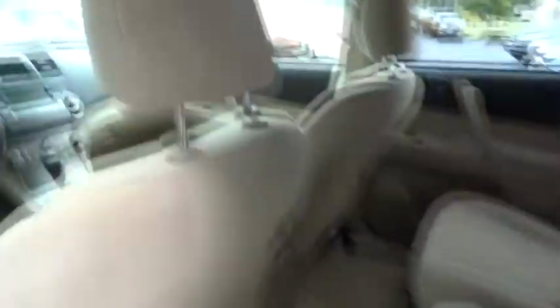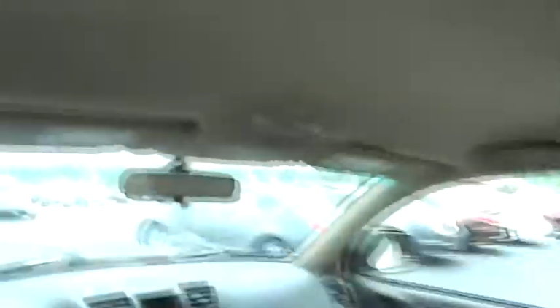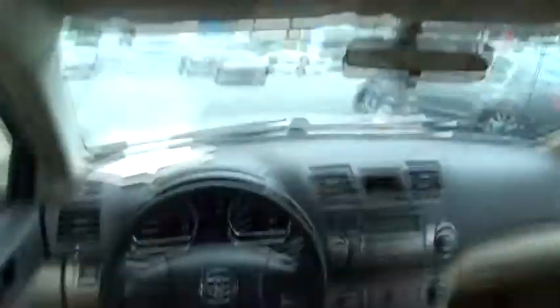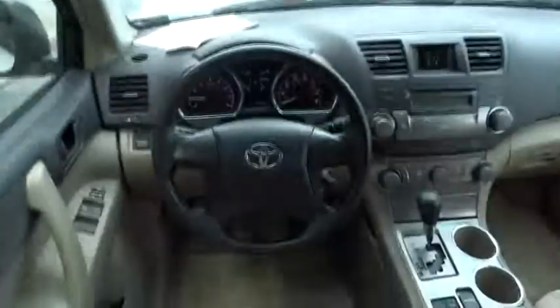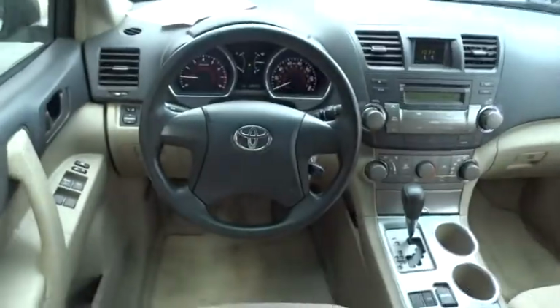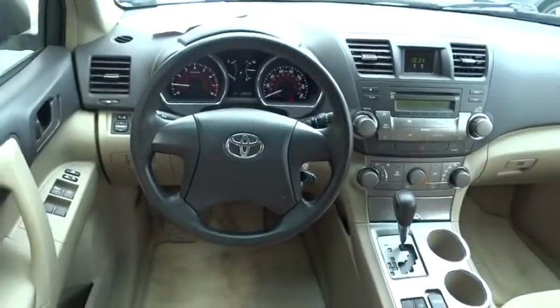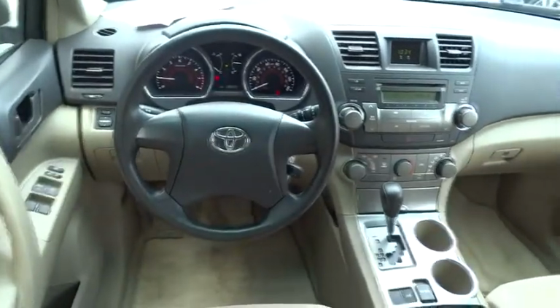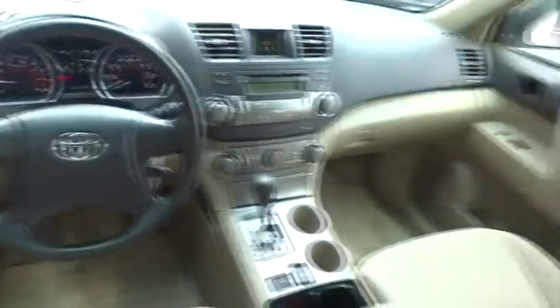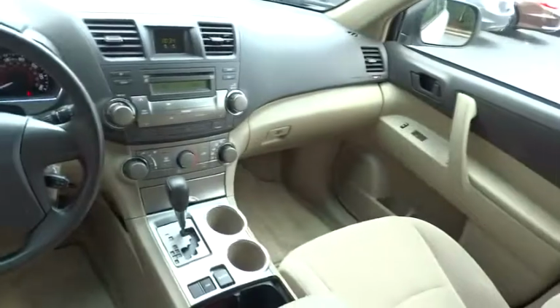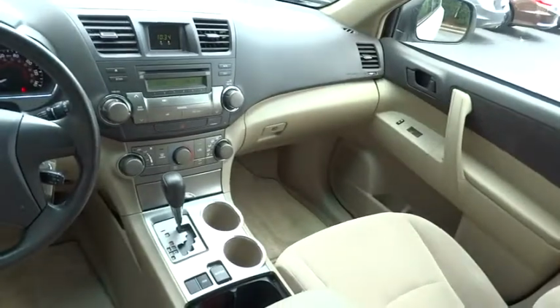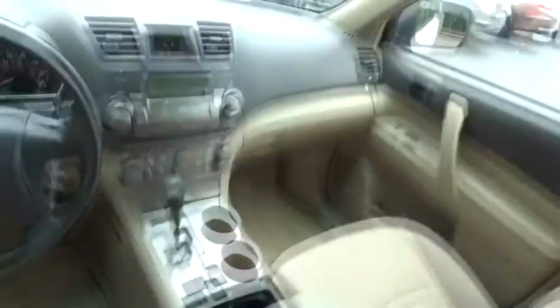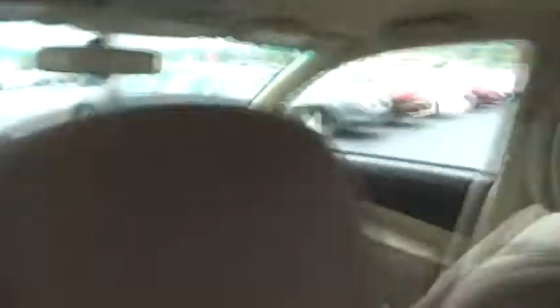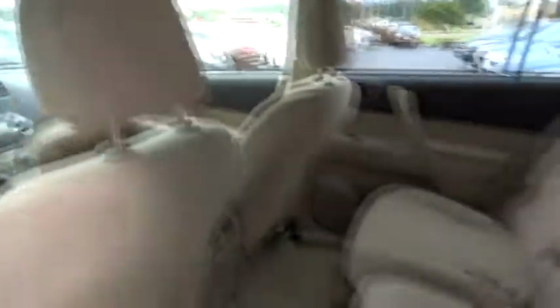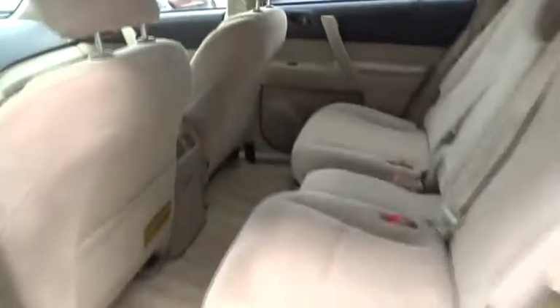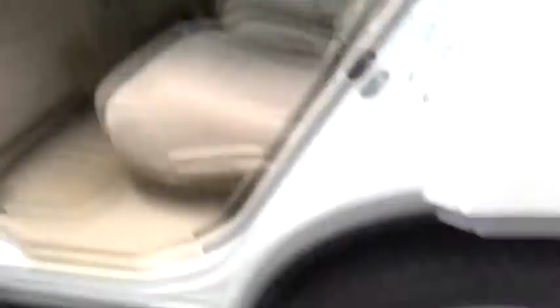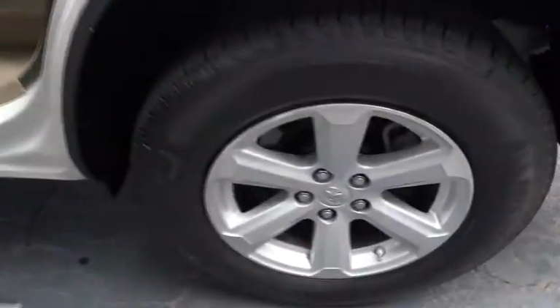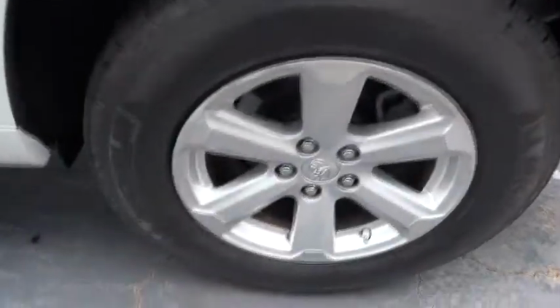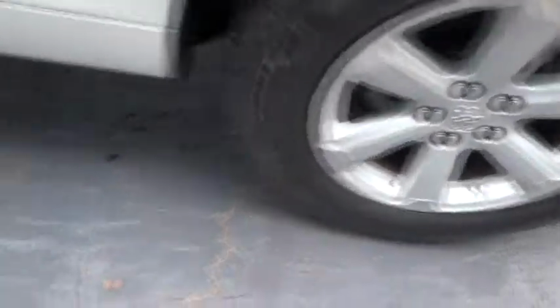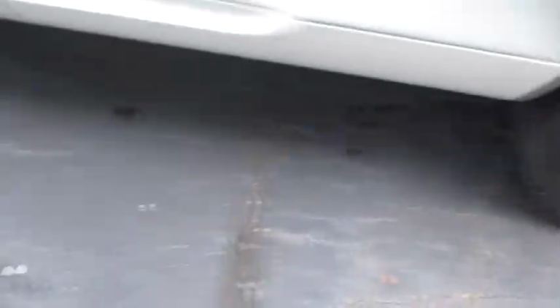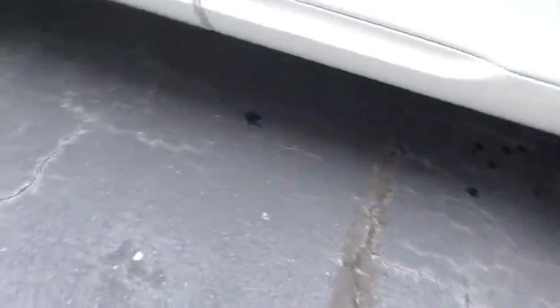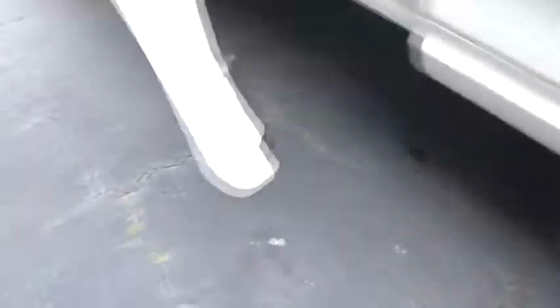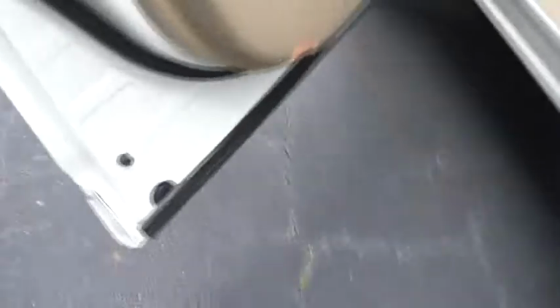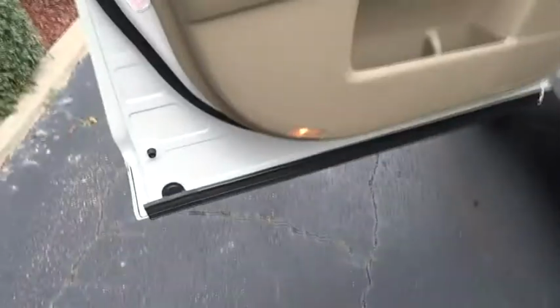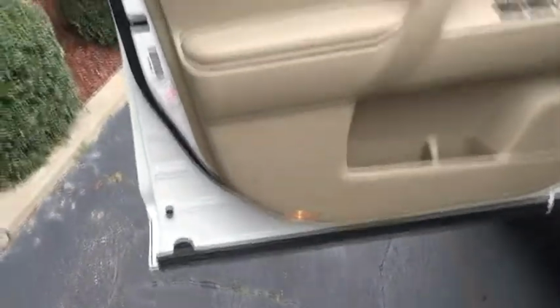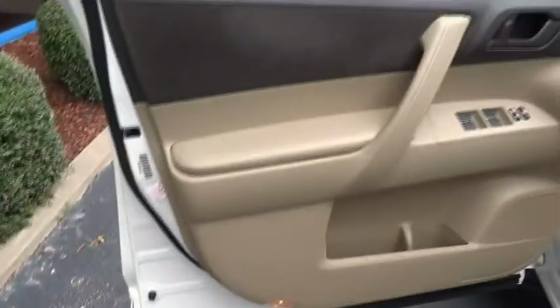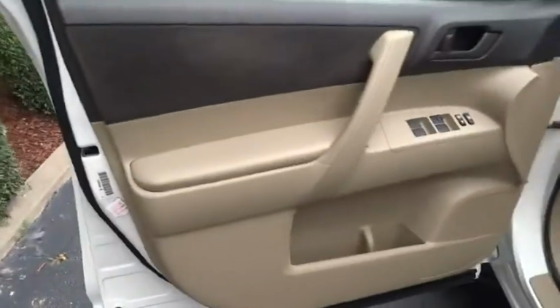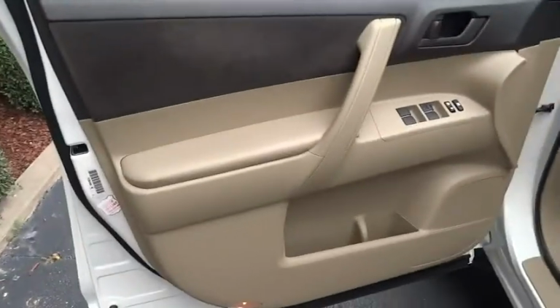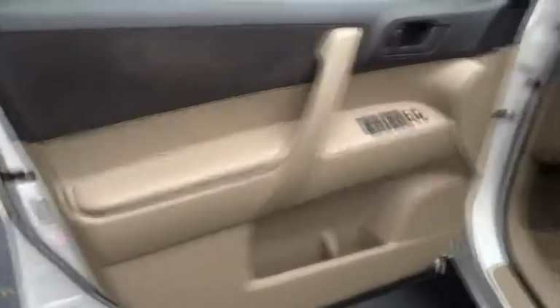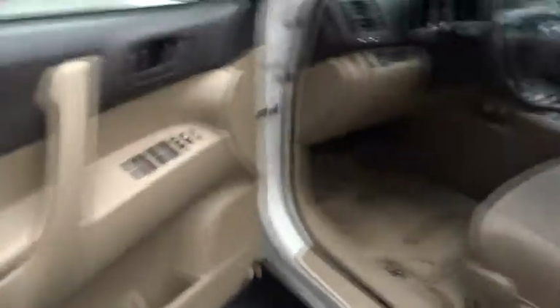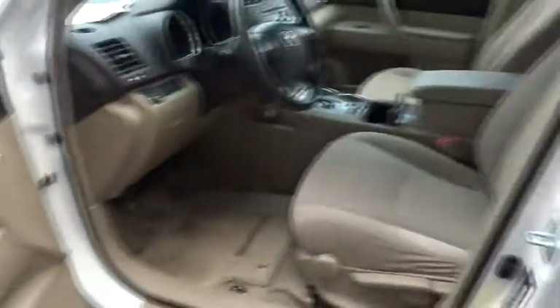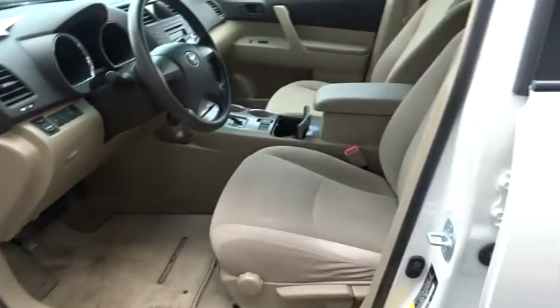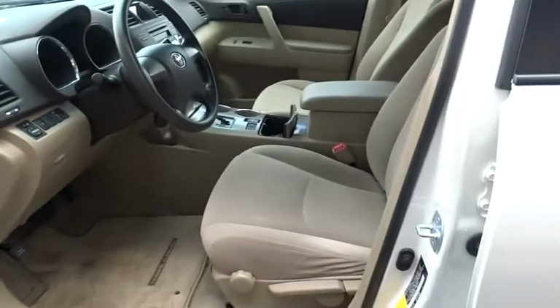FWD, AM-FM stereo radio, rear defrost, power door locks, bucket seats, power windows, child safety locks, passenger airbag, MP3 player, CD player.